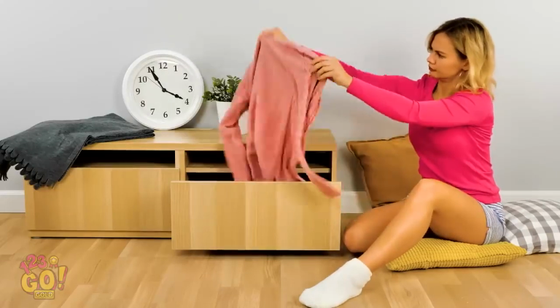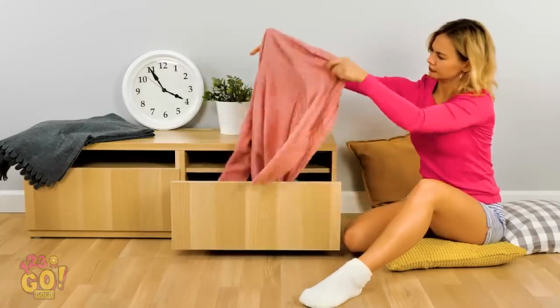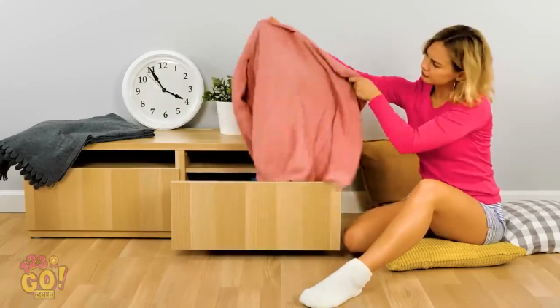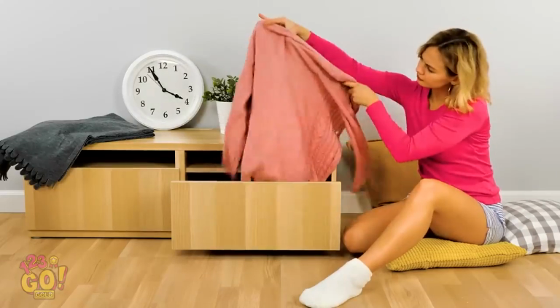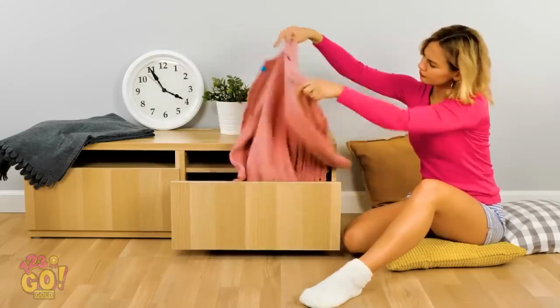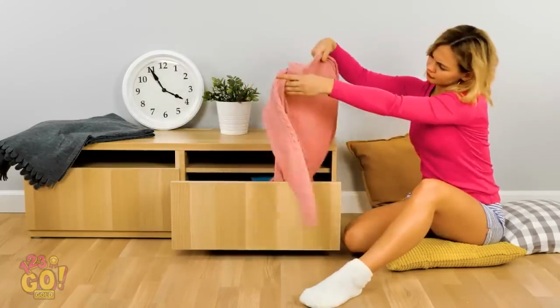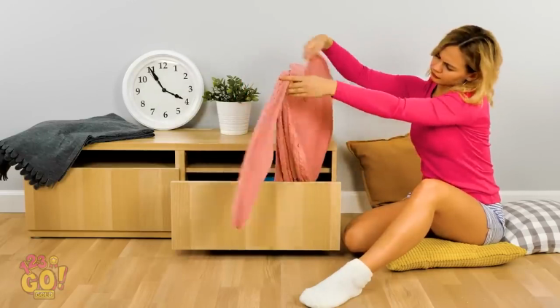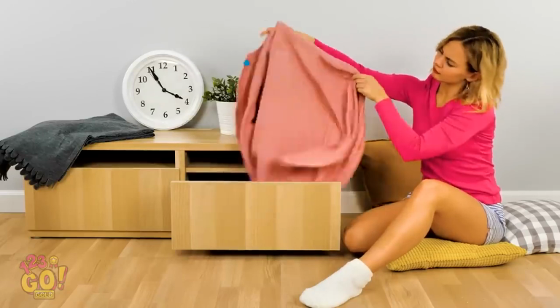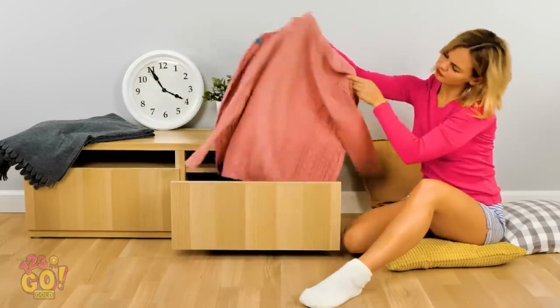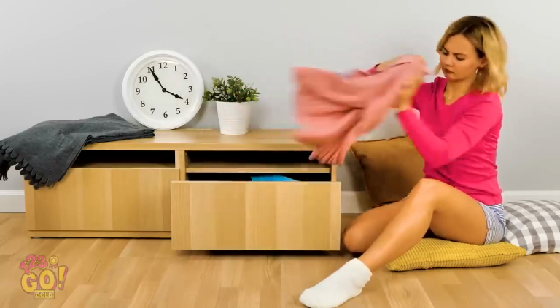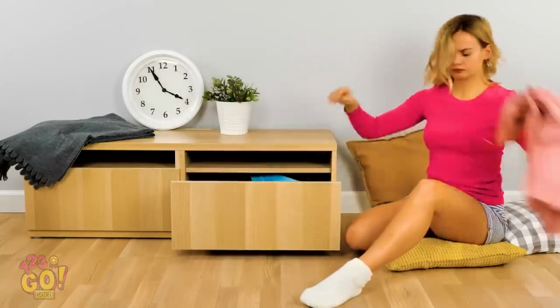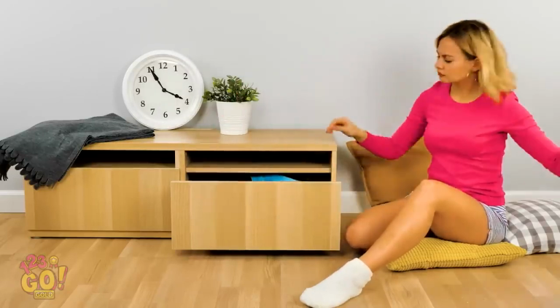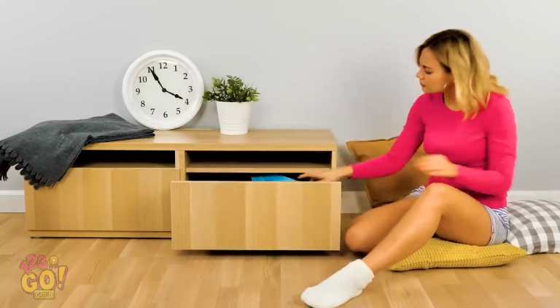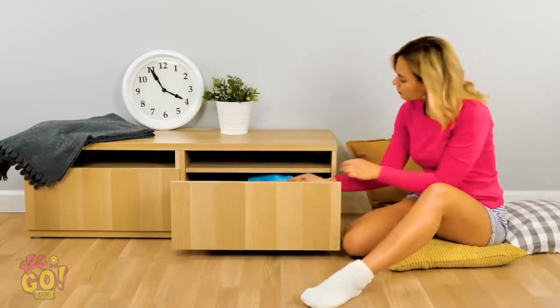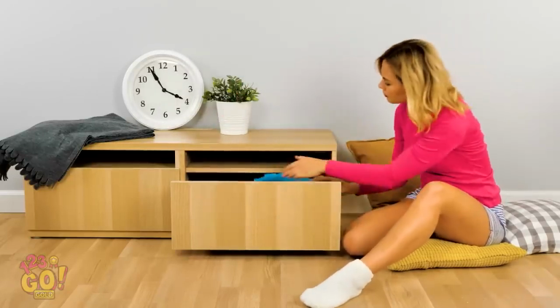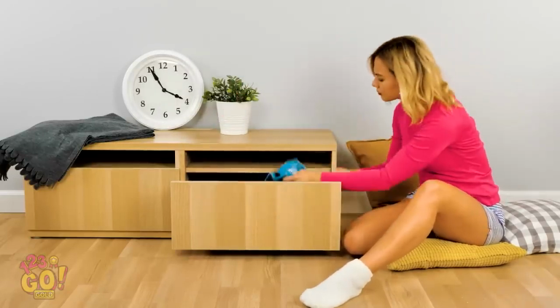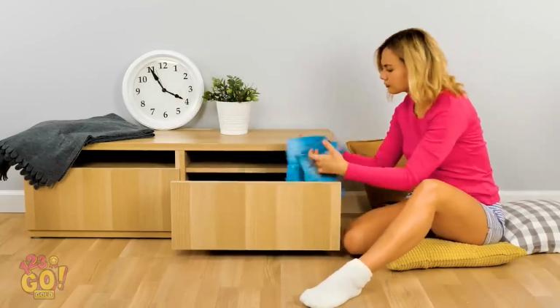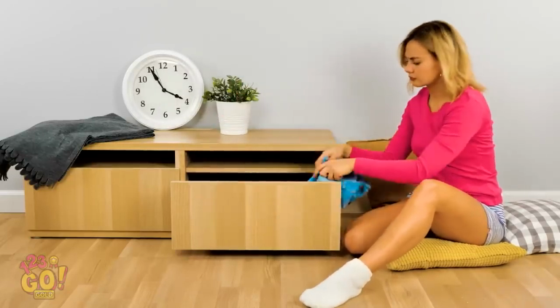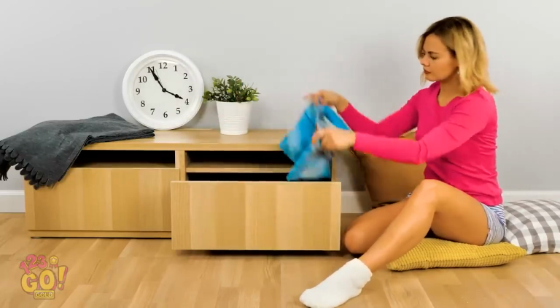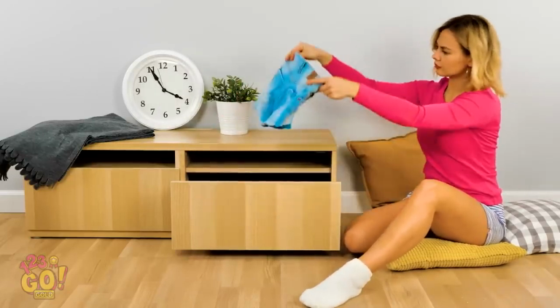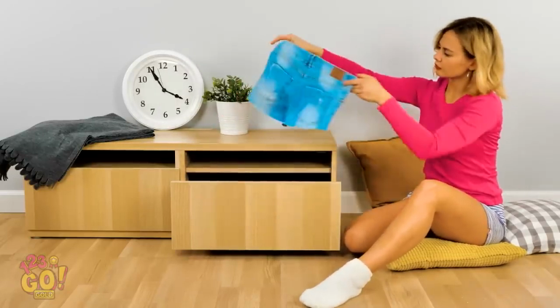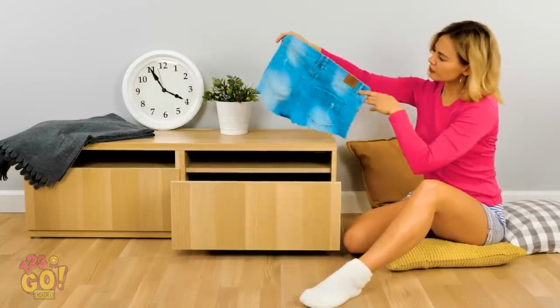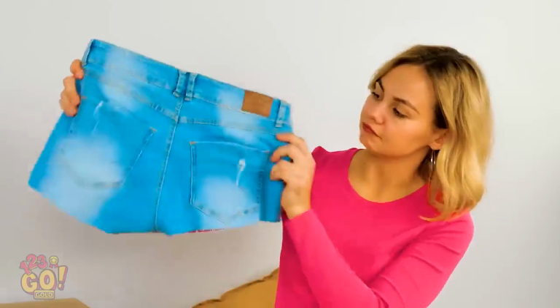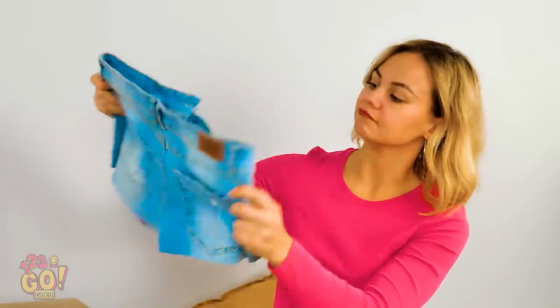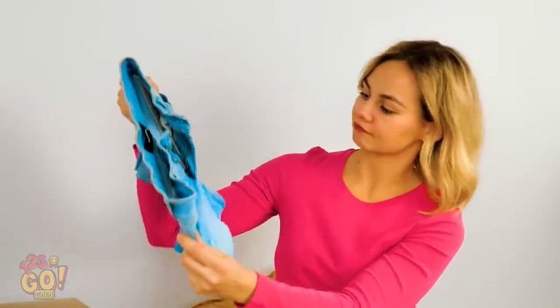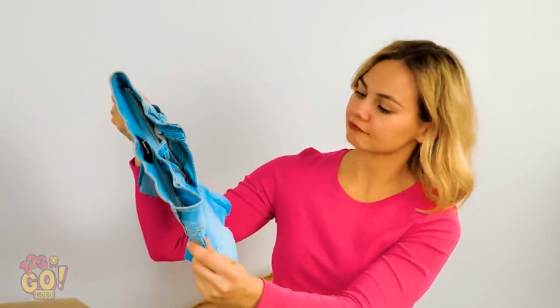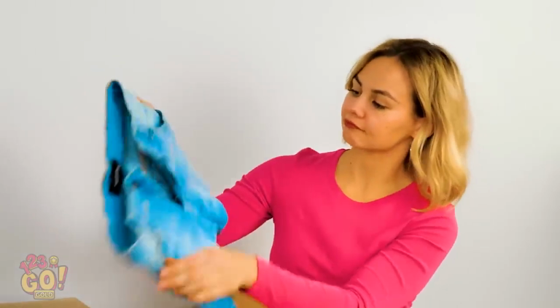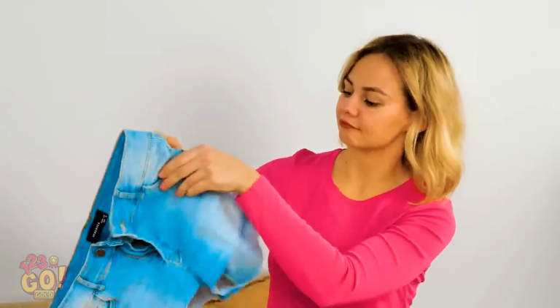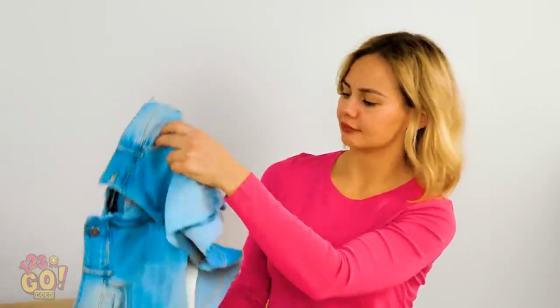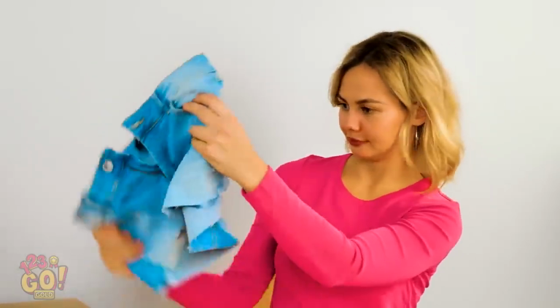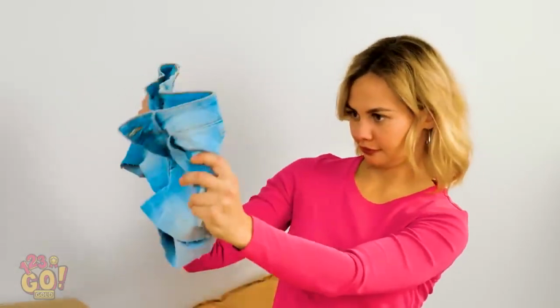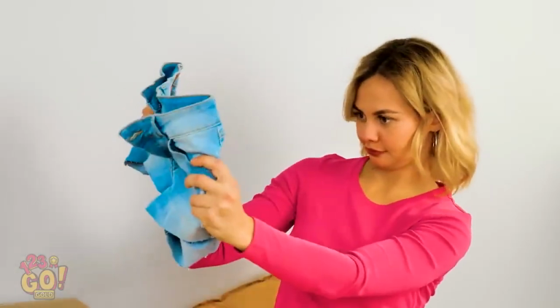A sweater? Not quite right. I totally forgot I had these cut-off shorts from last summer! Super cute! Yep, we've found a winner.